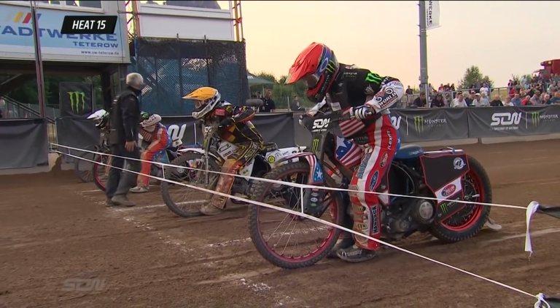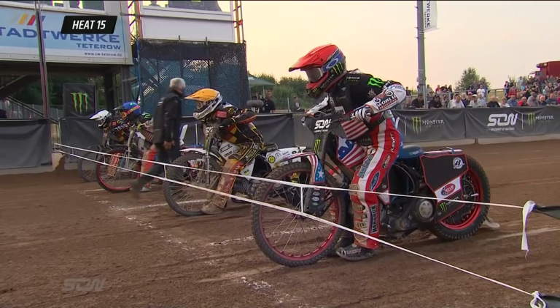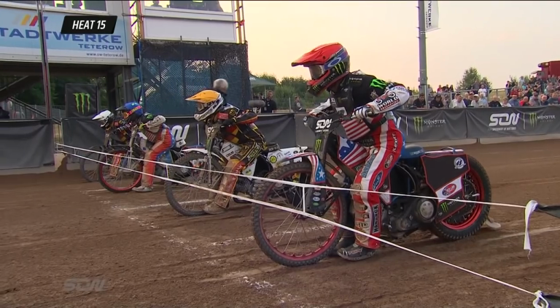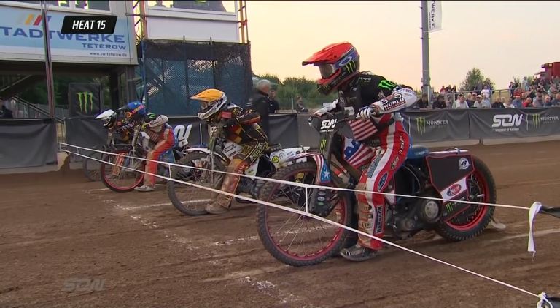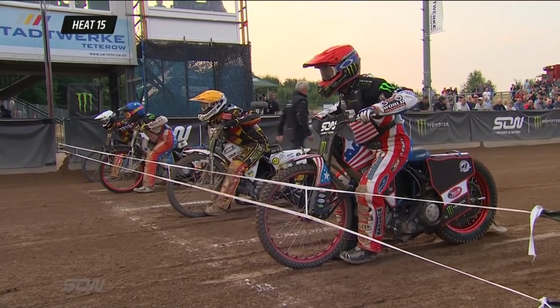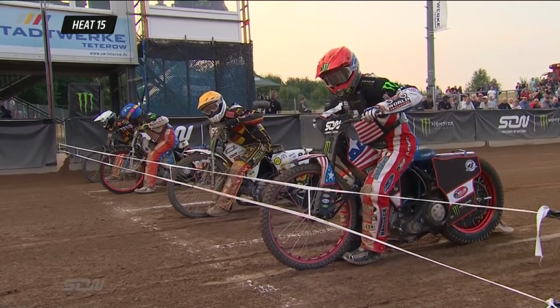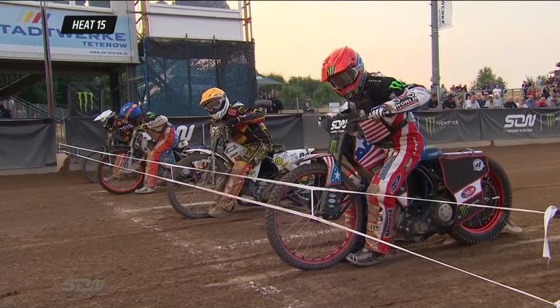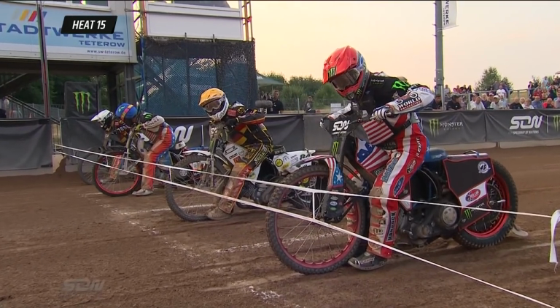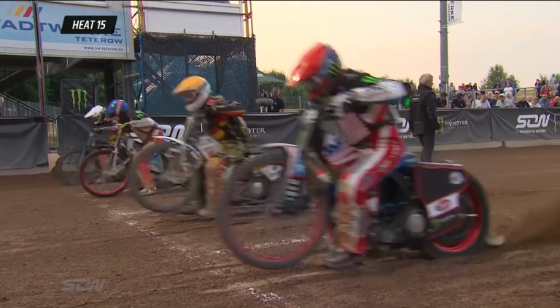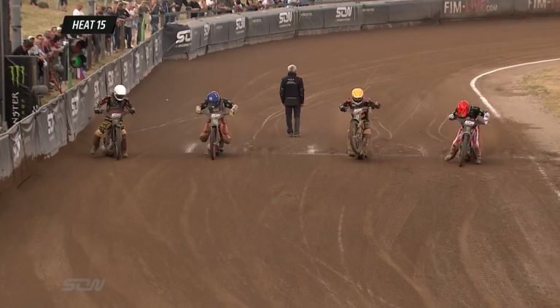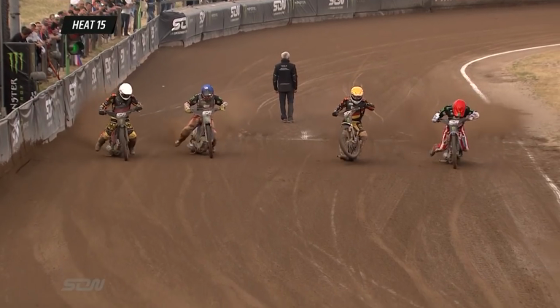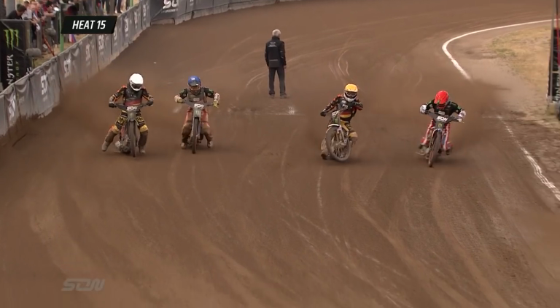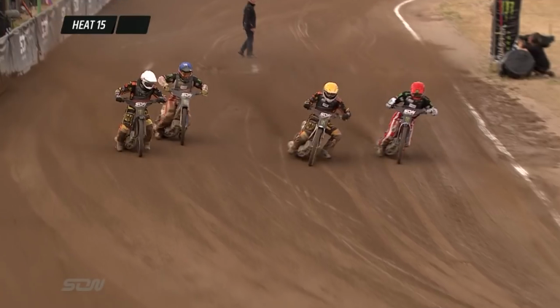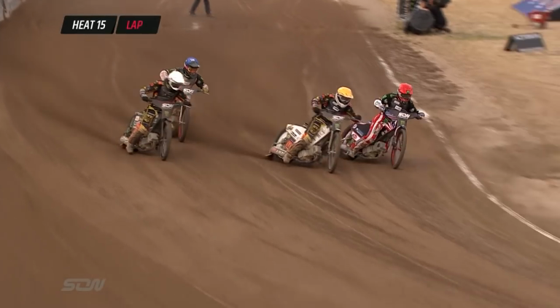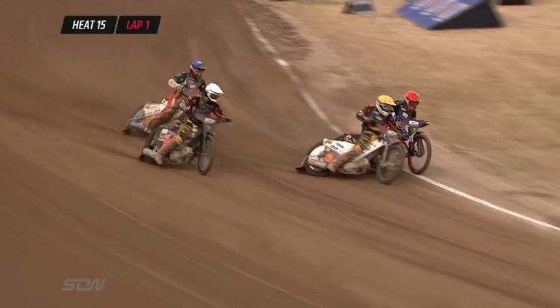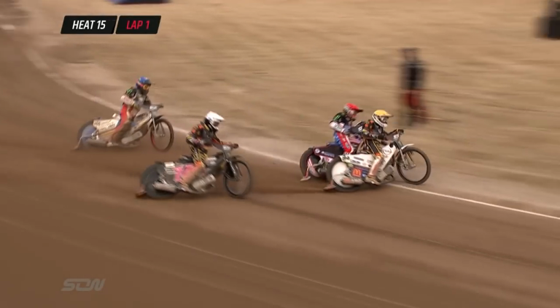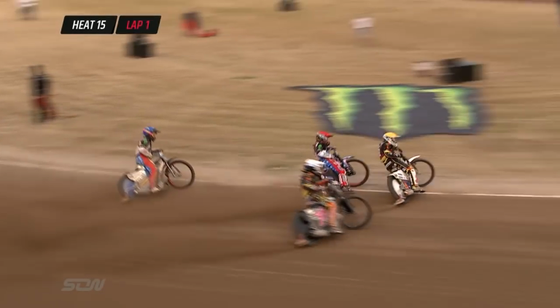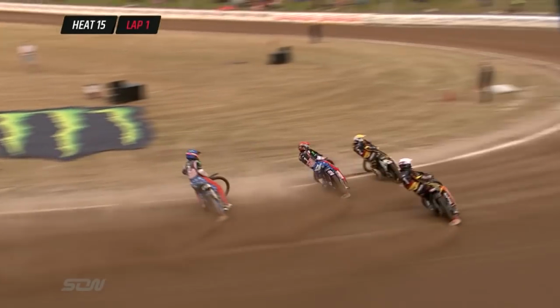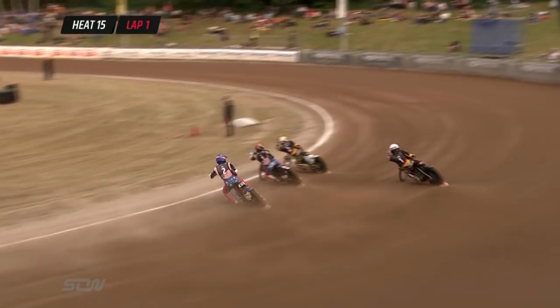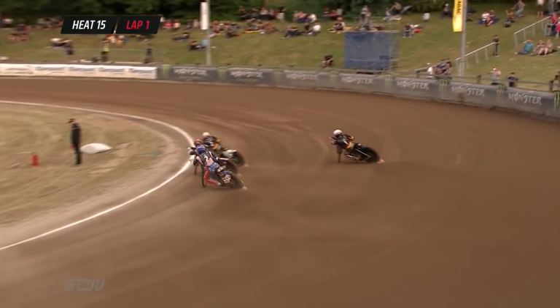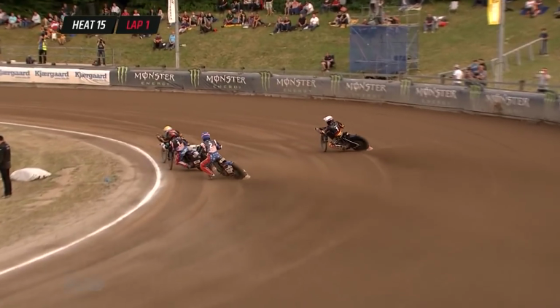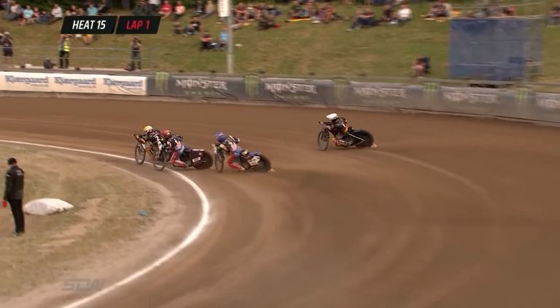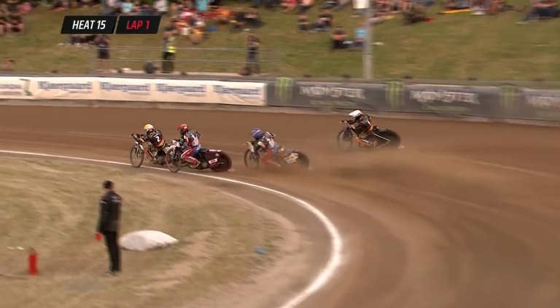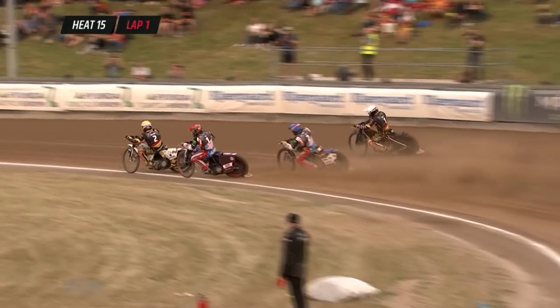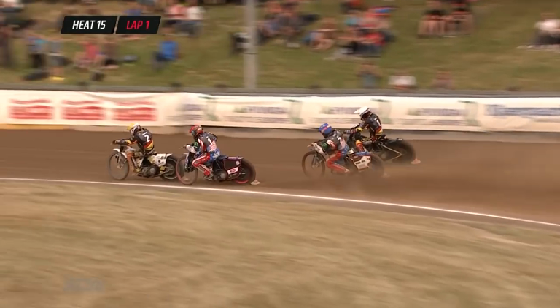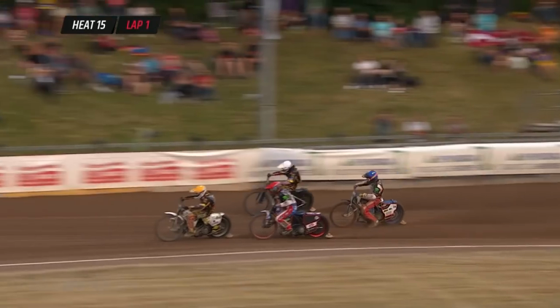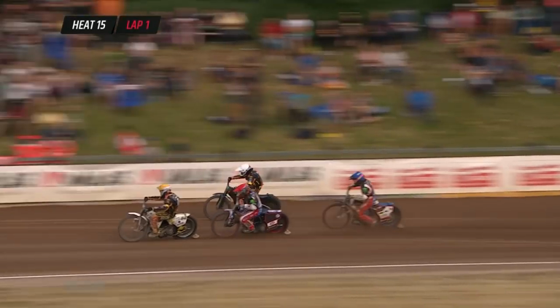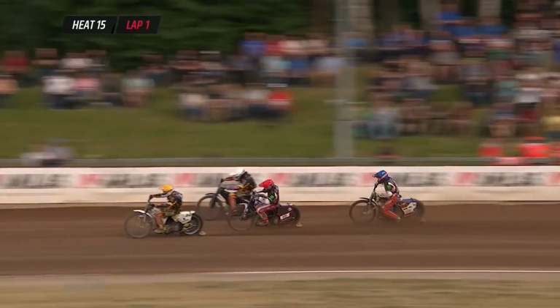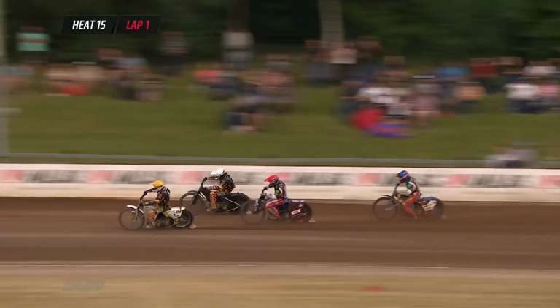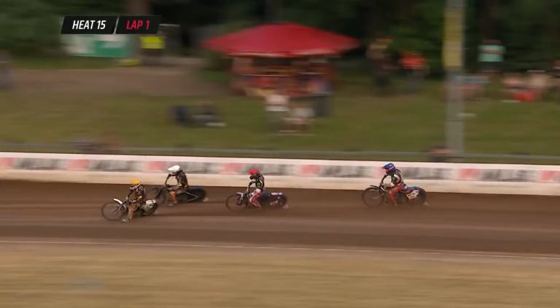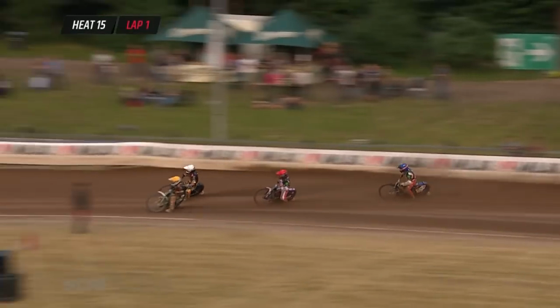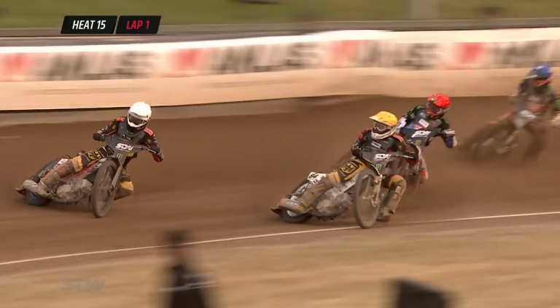Greg Hancock is the leading rider for the USA. He's lifted — here we go. And that's a good start from Smolinski. He's got the drop on Hancock. This could be a blow to the USA, particularly if the man in white, Kai Huckenbeck, comes around the outside.